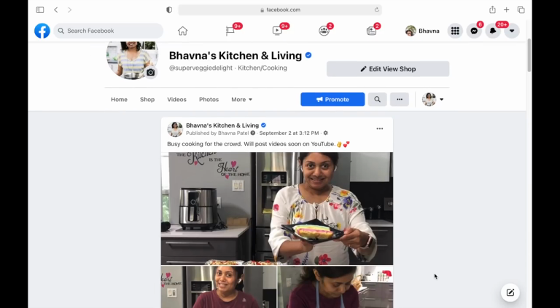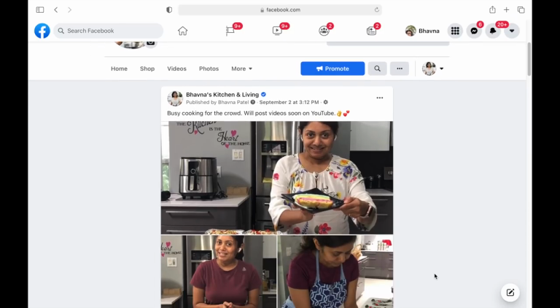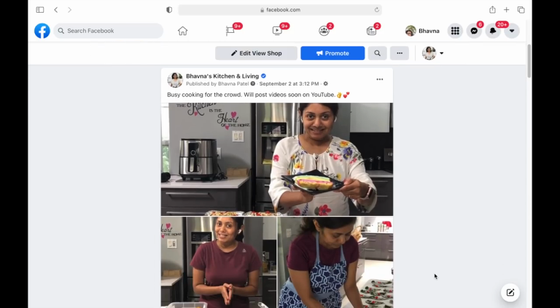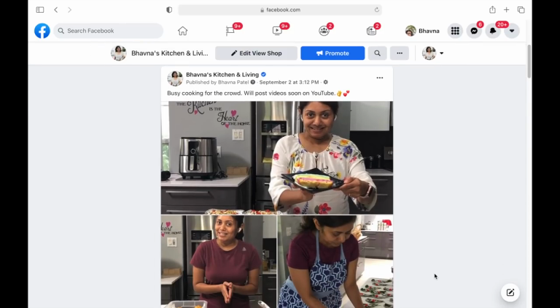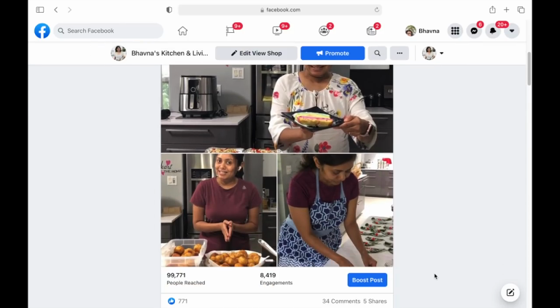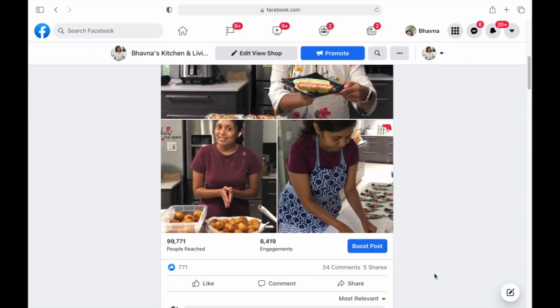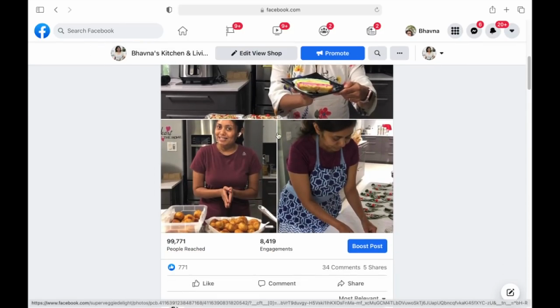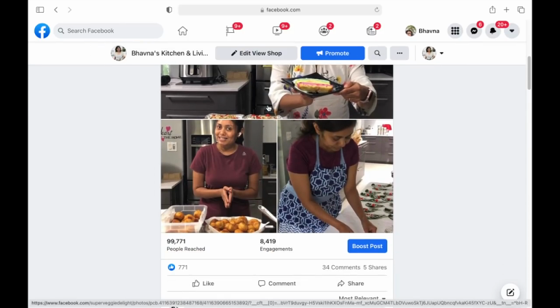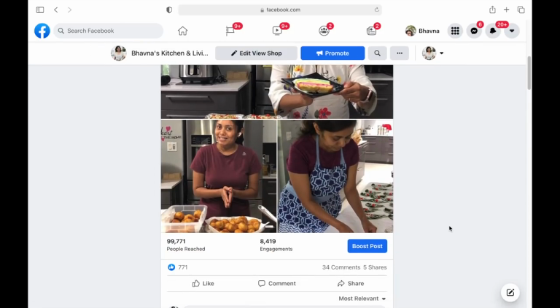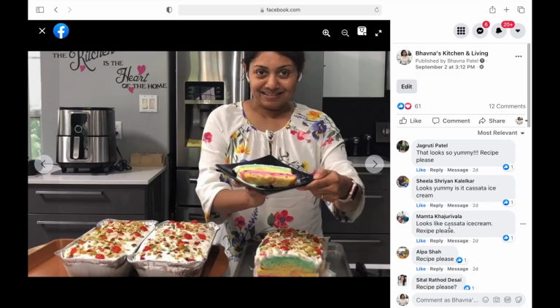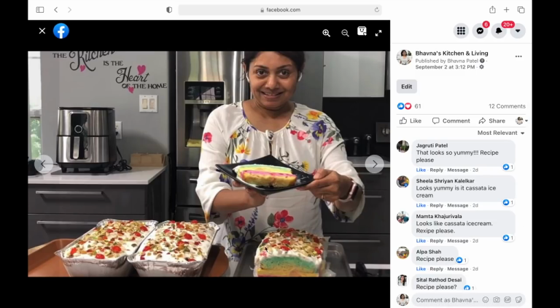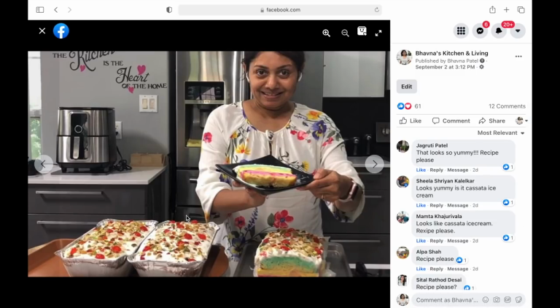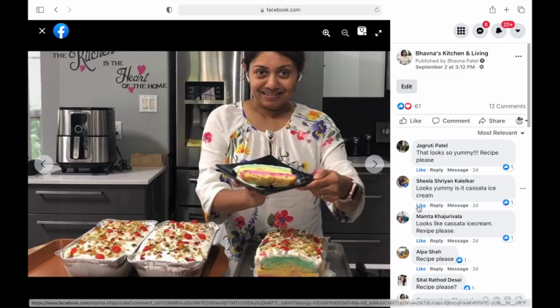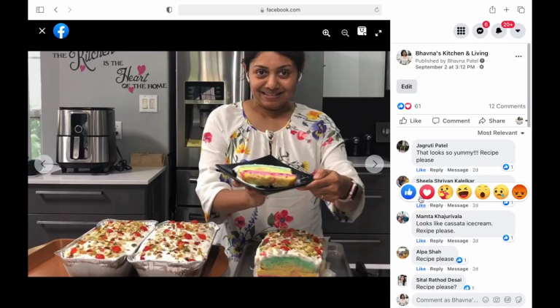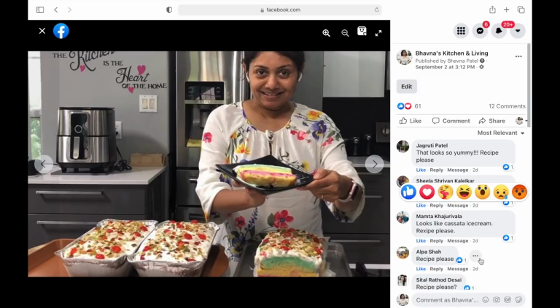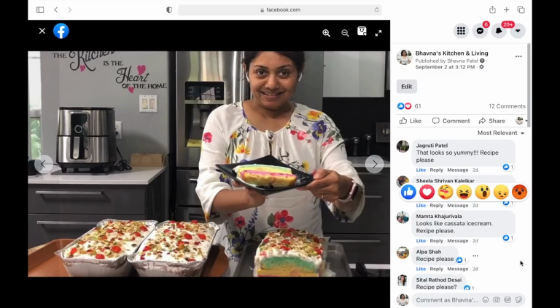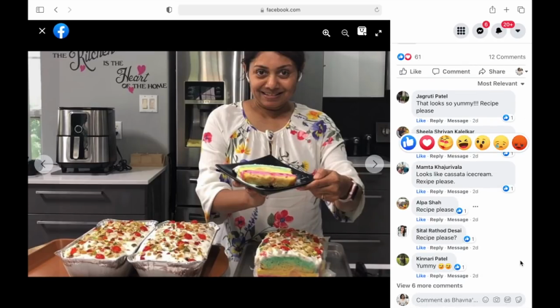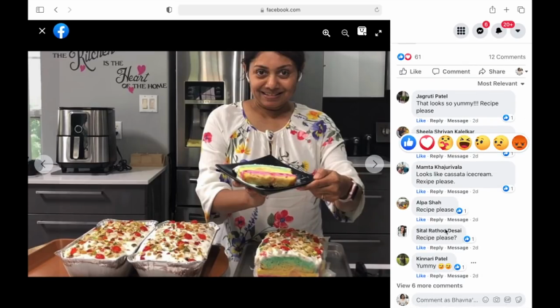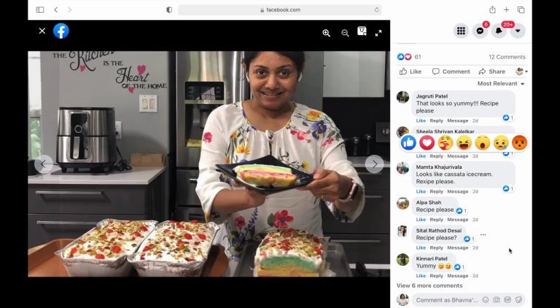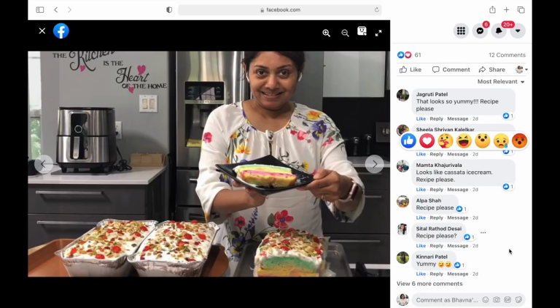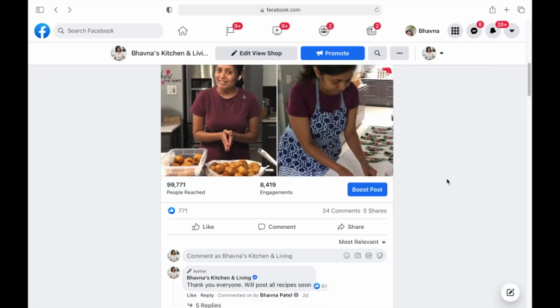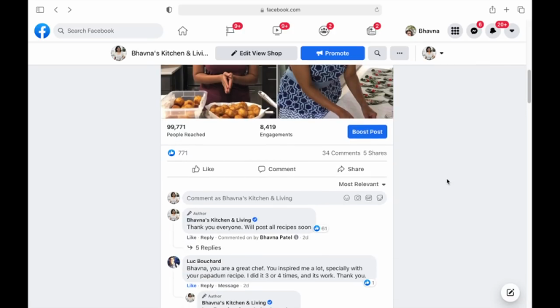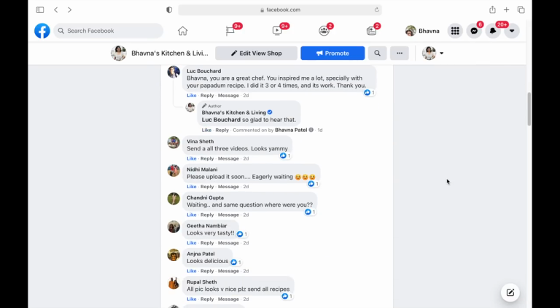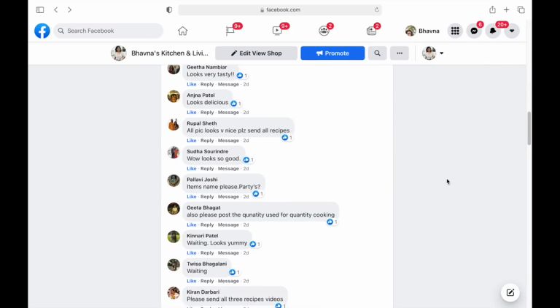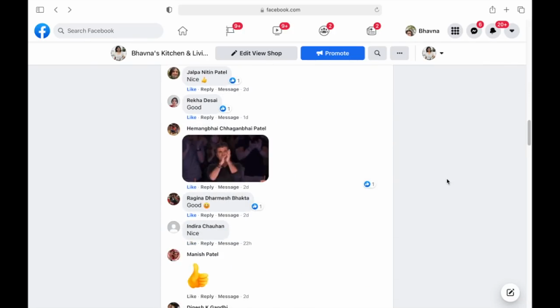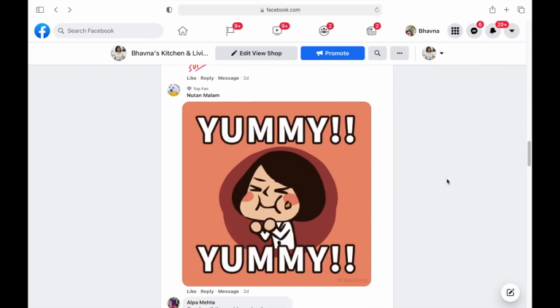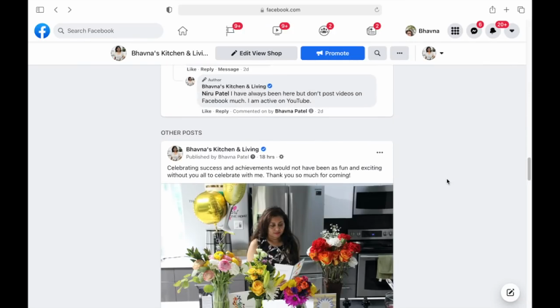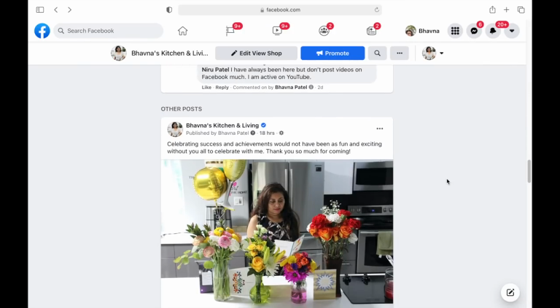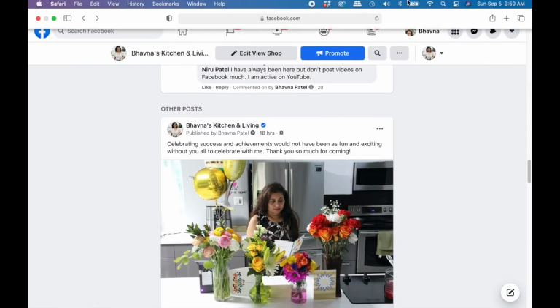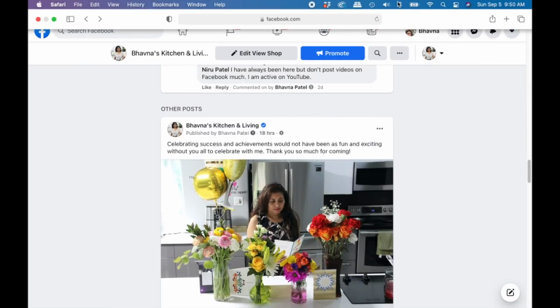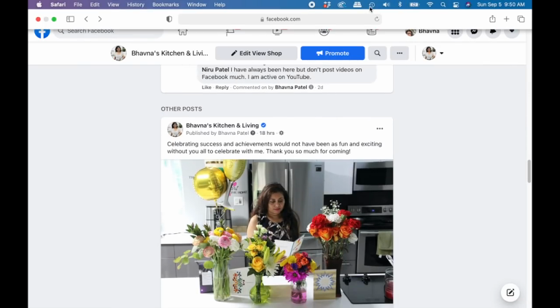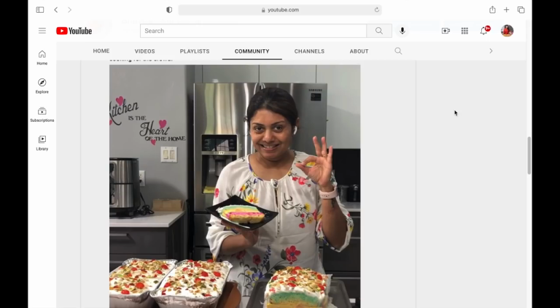When I posted my status on social media with cassata ice cream cake, many of you wanted the recipe so badly, so I decided to show you guys a few steps that I recorded — and thank God I recorded it.